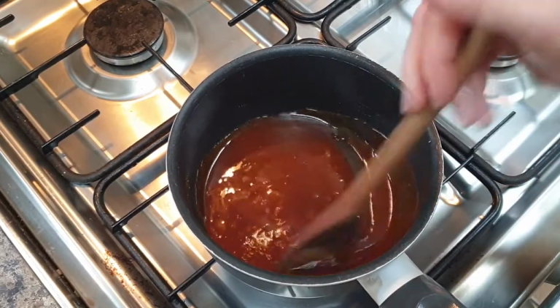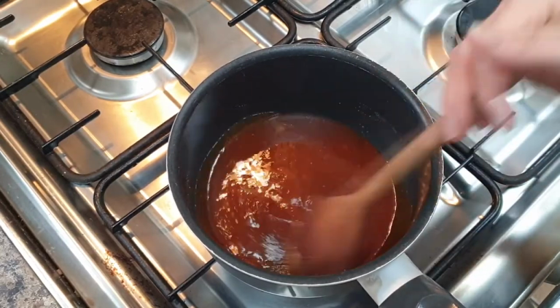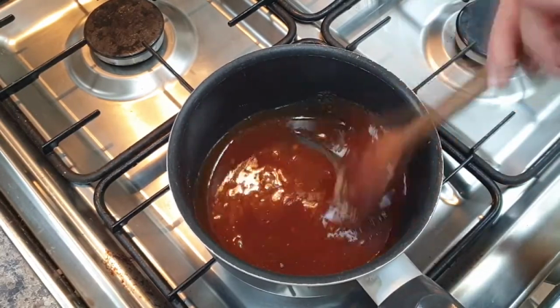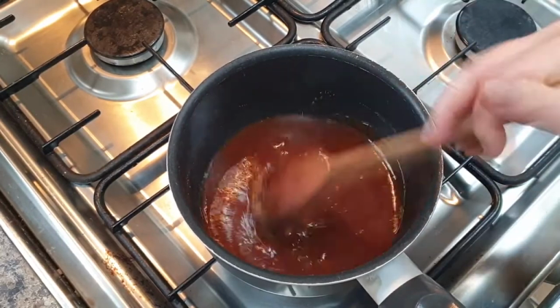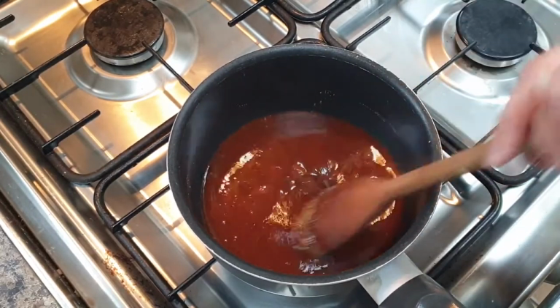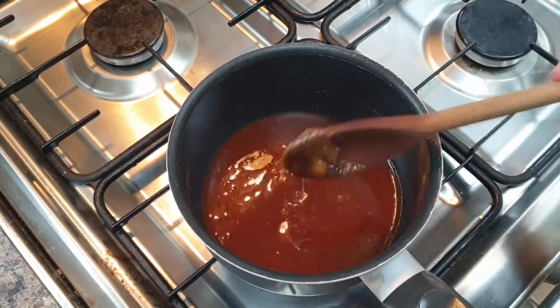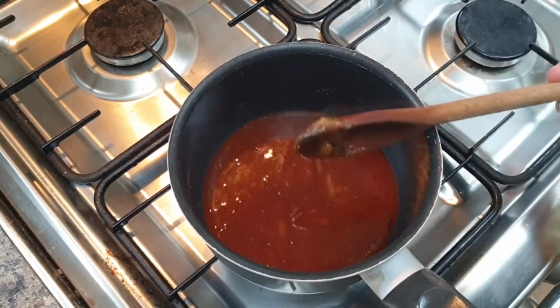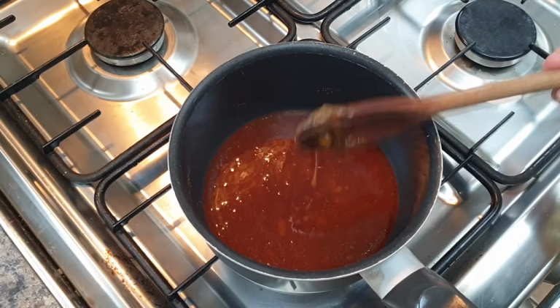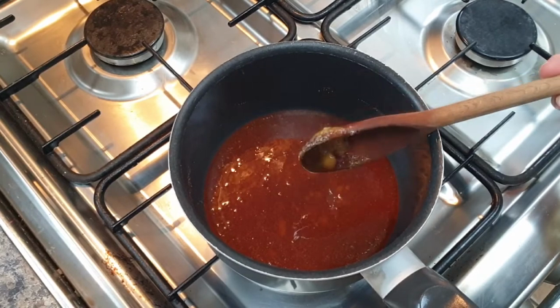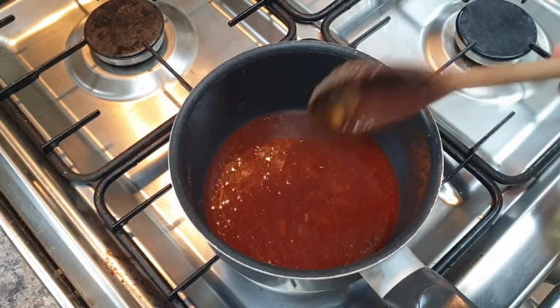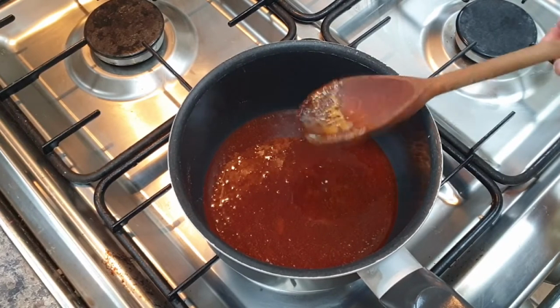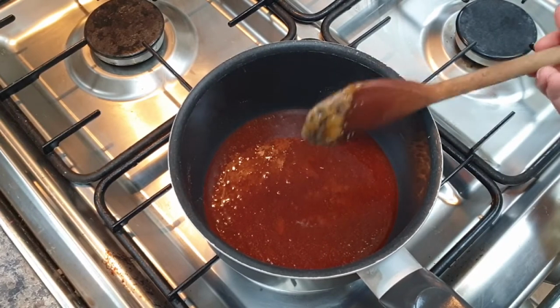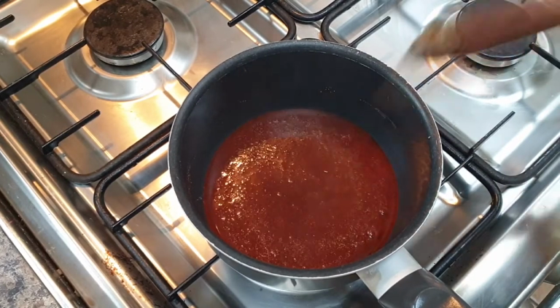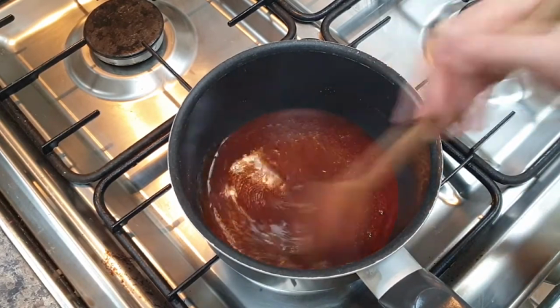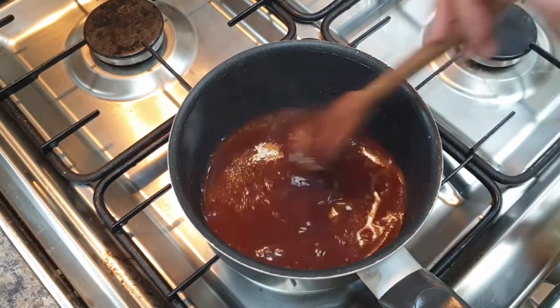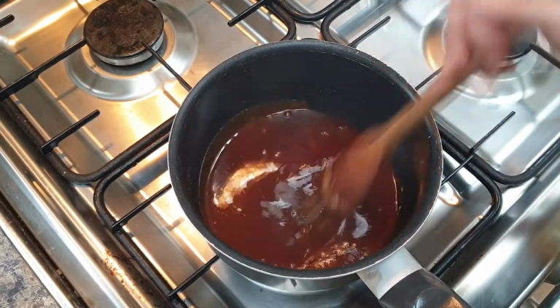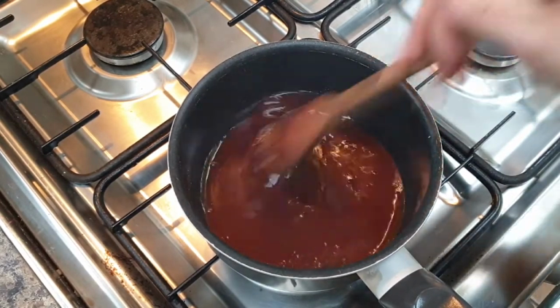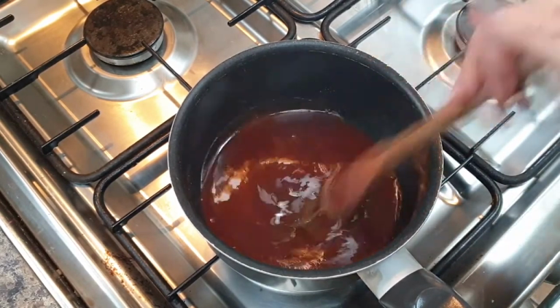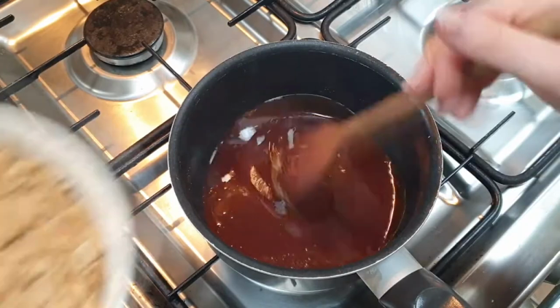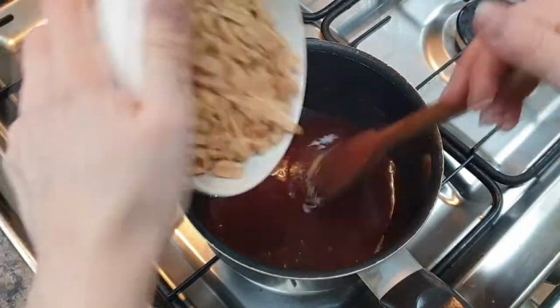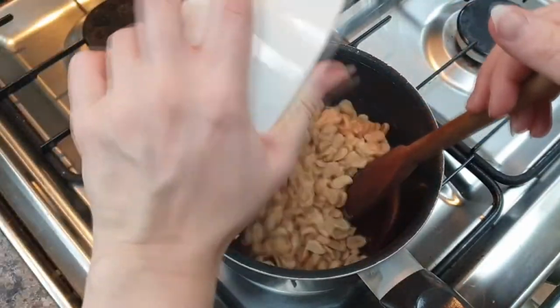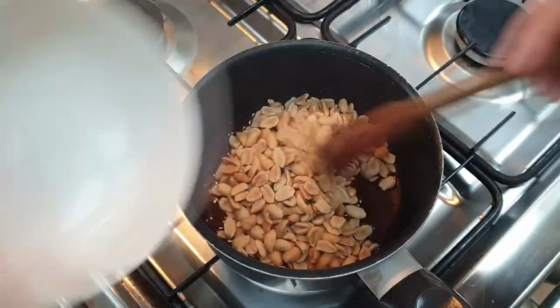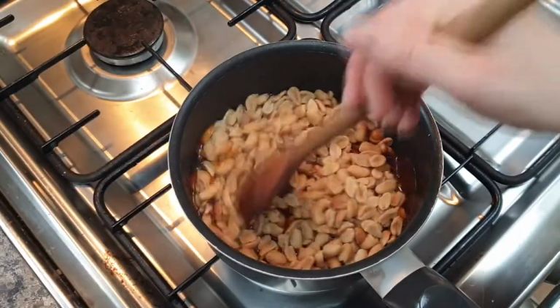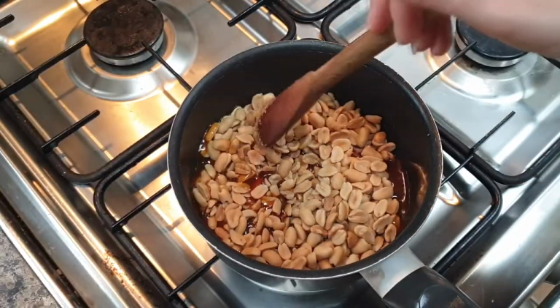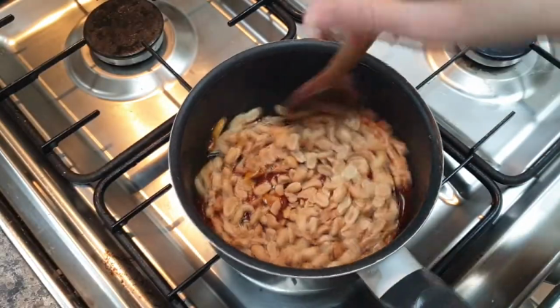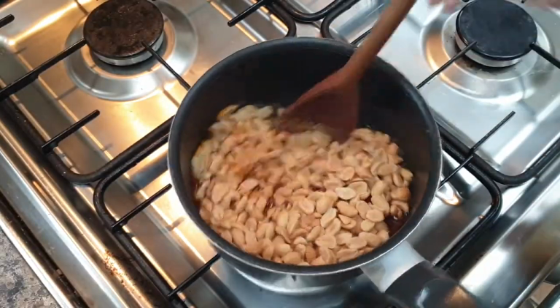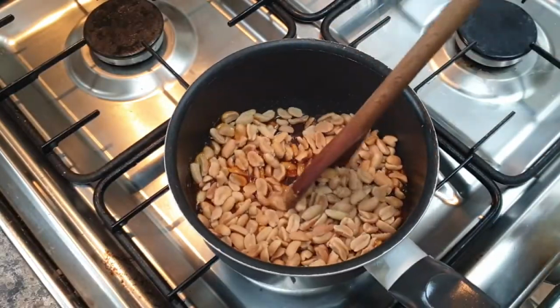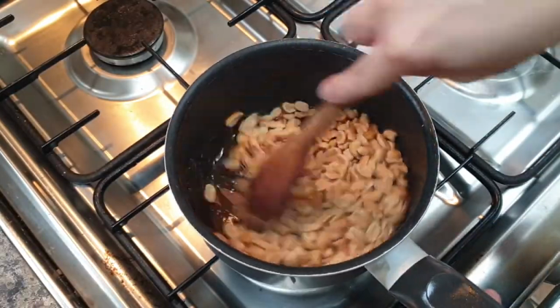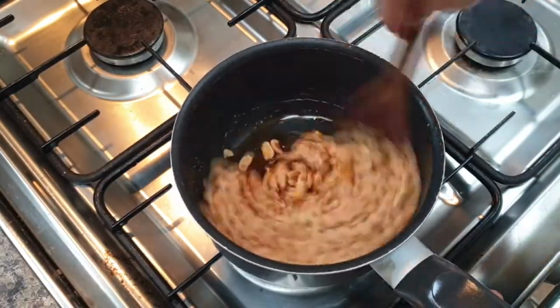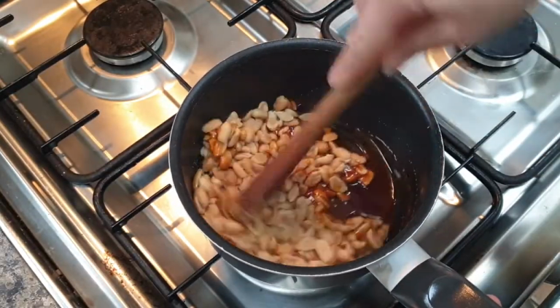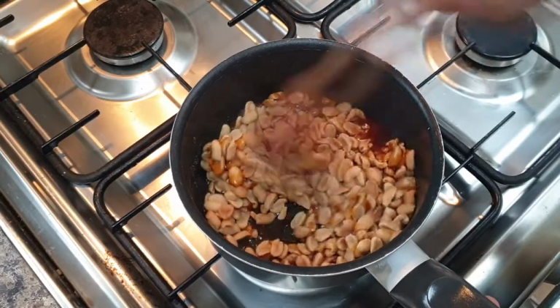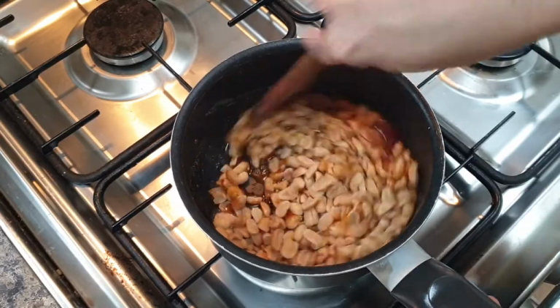Once all the sugar has completely dissolved and you've got a see-through glossy caramel, you then want to turn the heat off and stir in your peanuts. Give them a good stir and try and coat the peanuts as much as you possibly can.